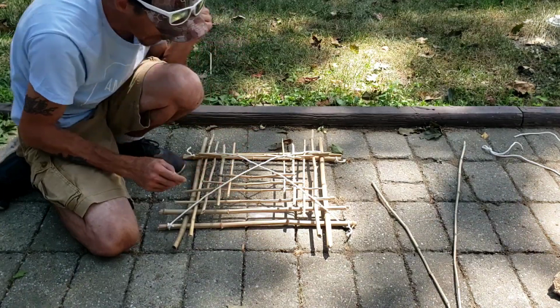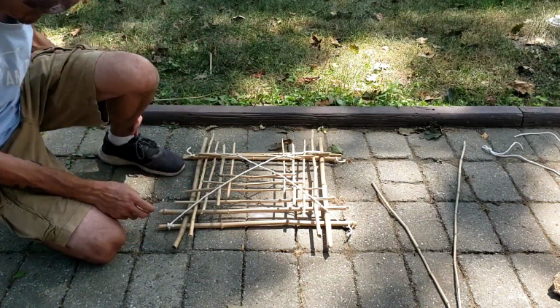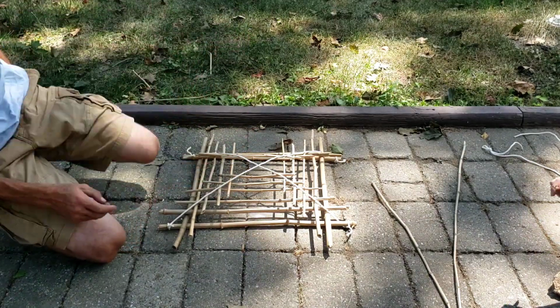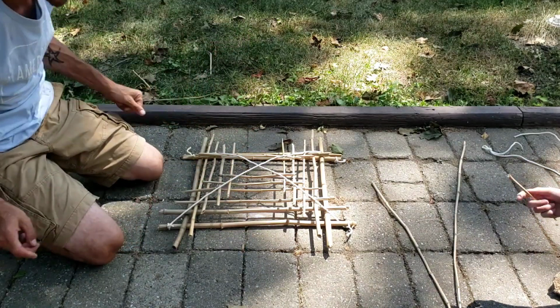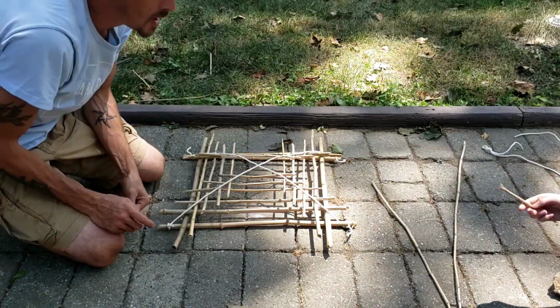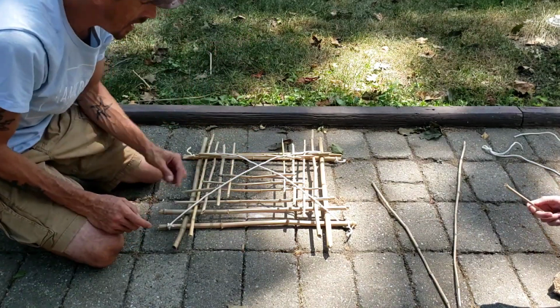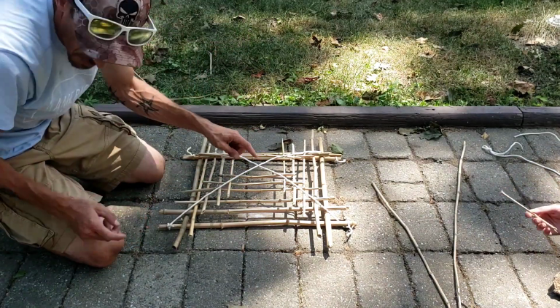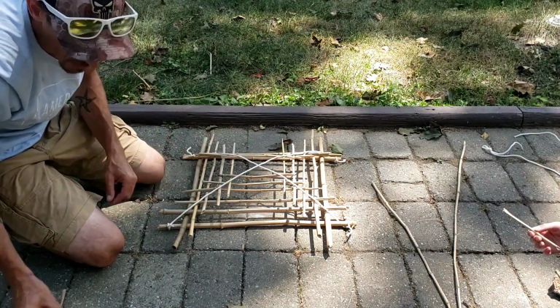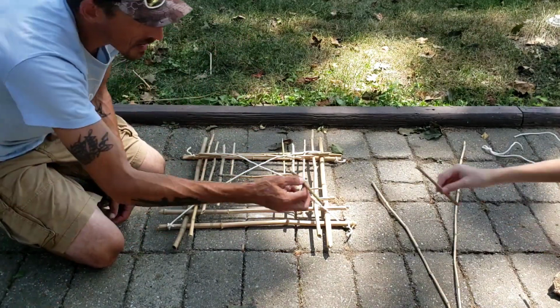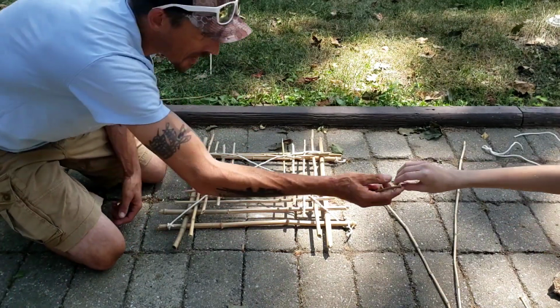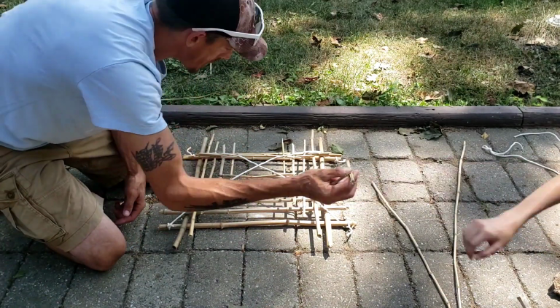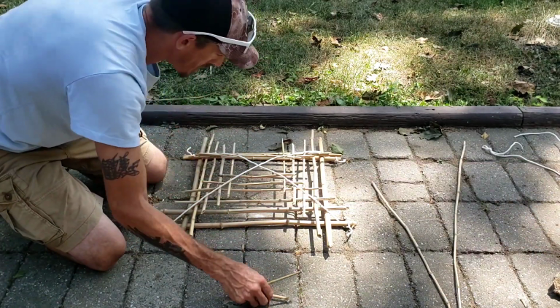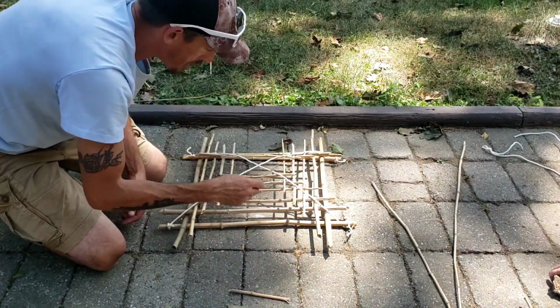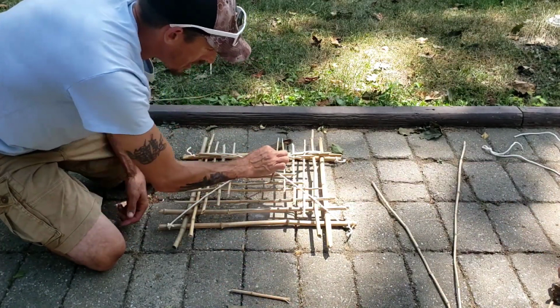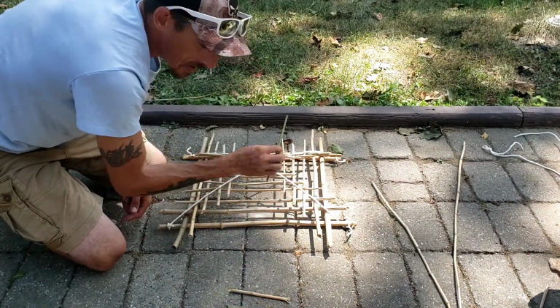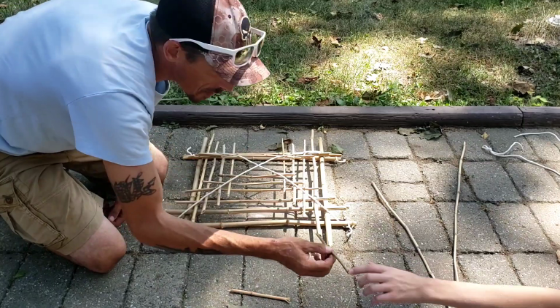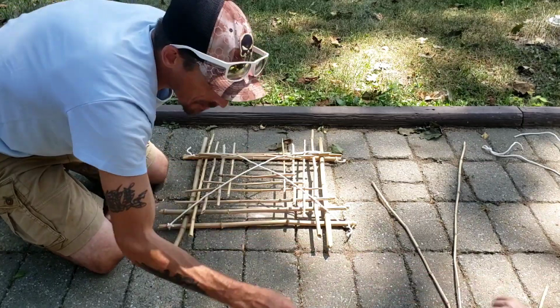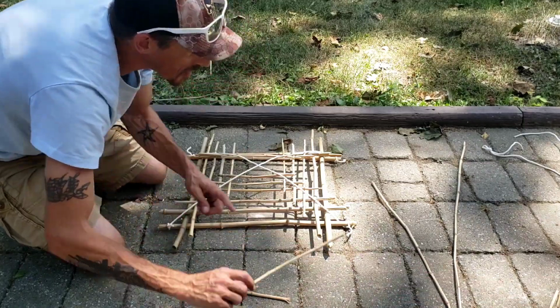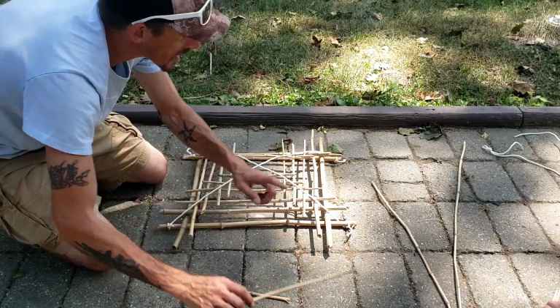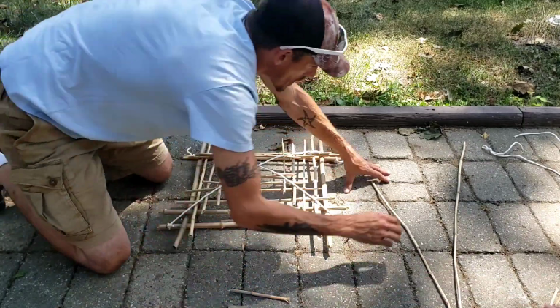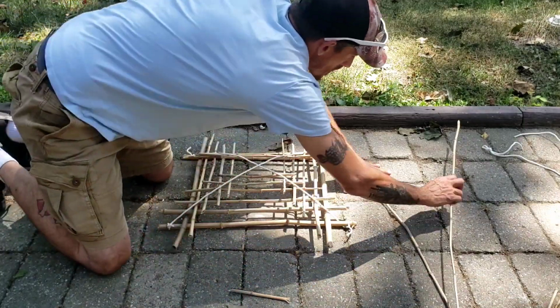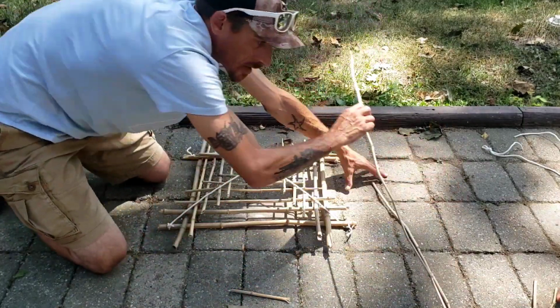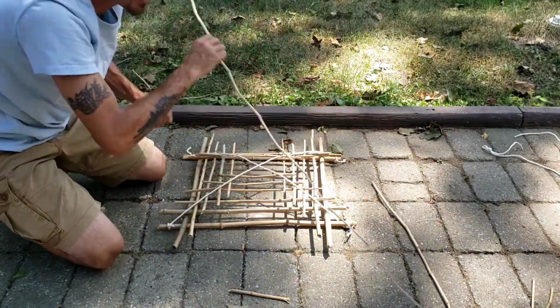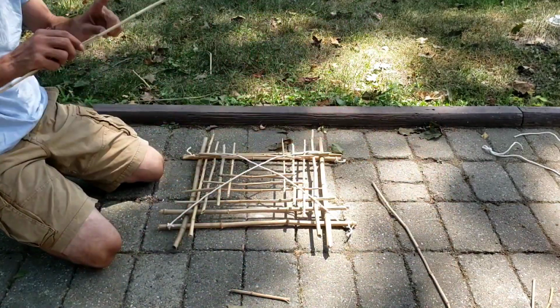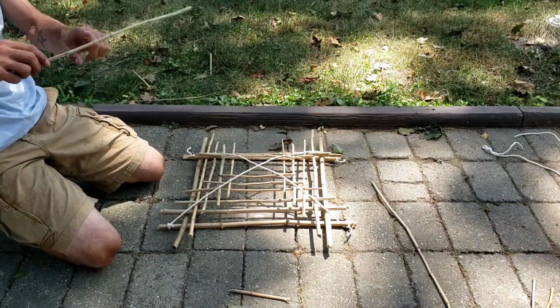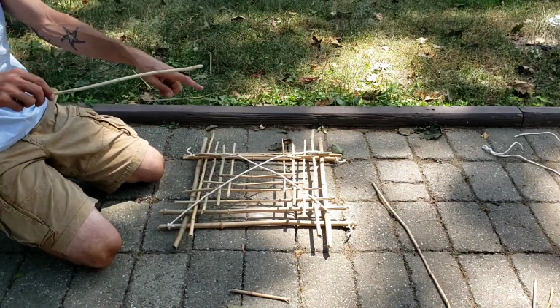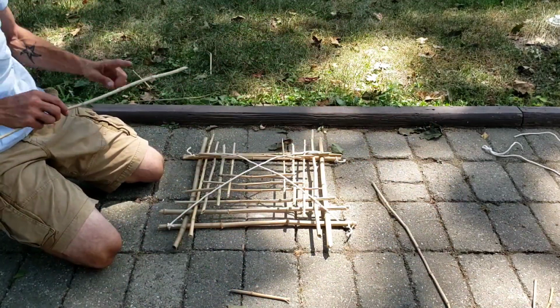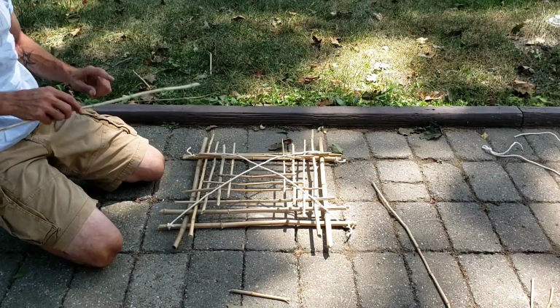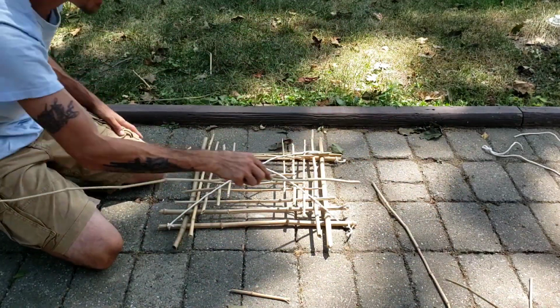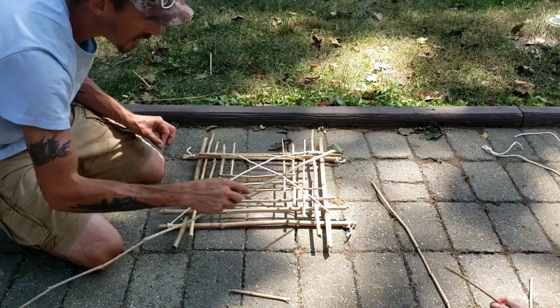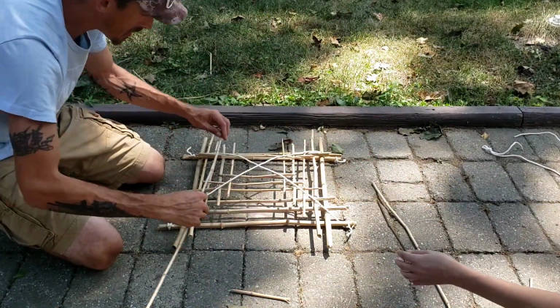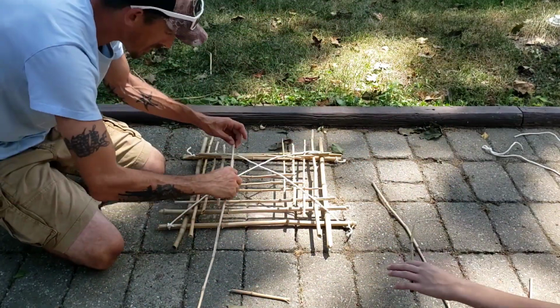So now we need pieces like these — that one's good for the one after this one. Remember, try to use the thickest pieces first, like this, at the ends. The thickest piece you can find for the ends.